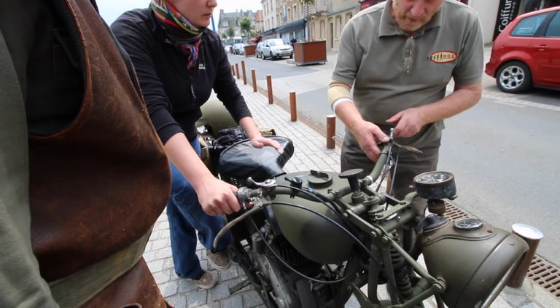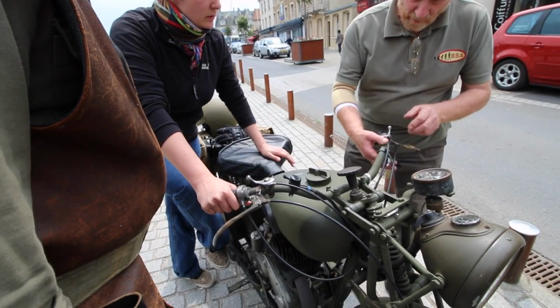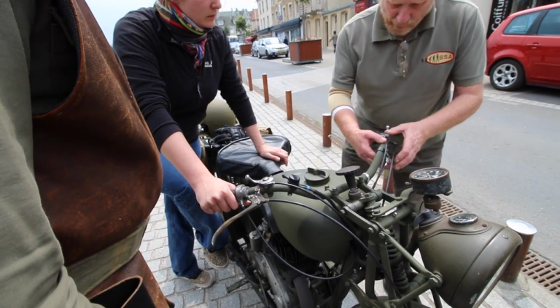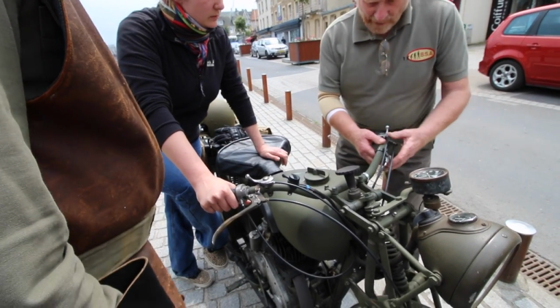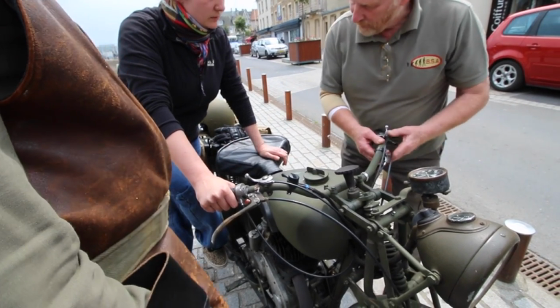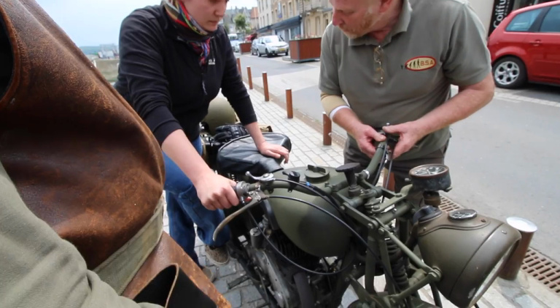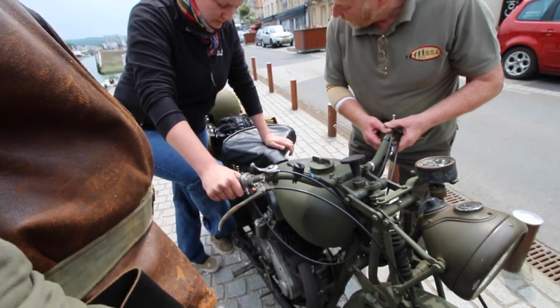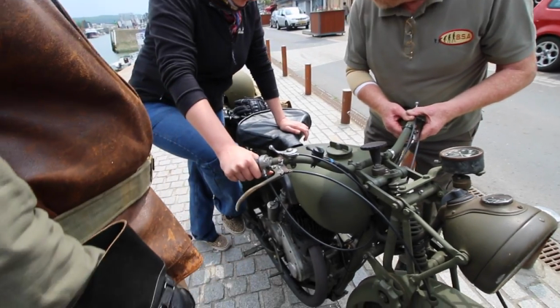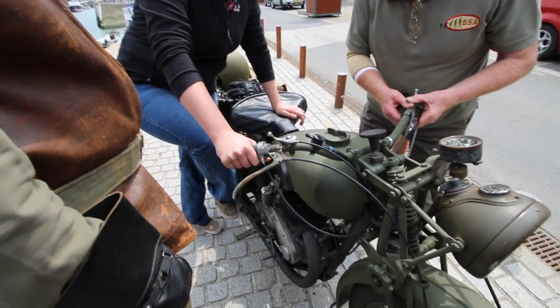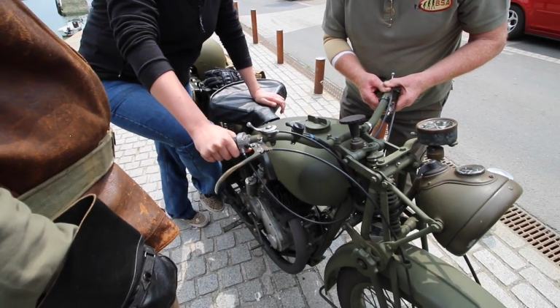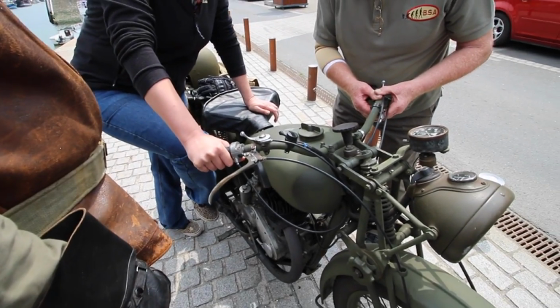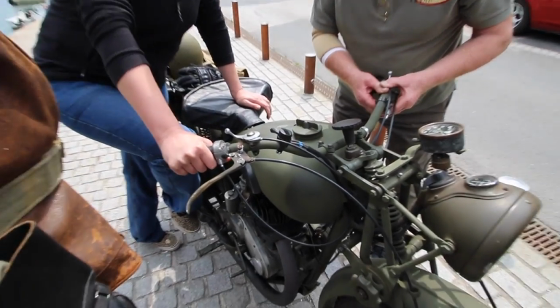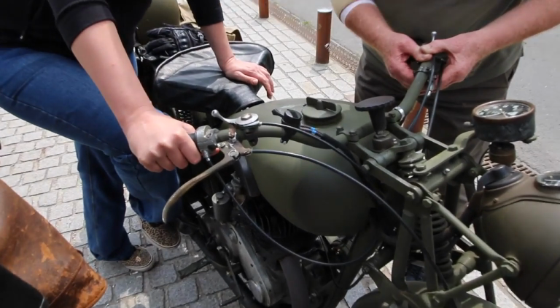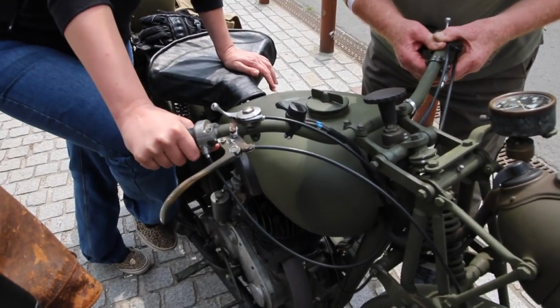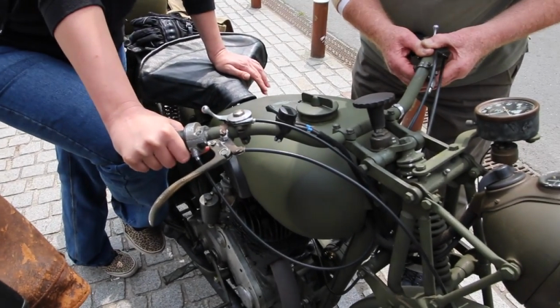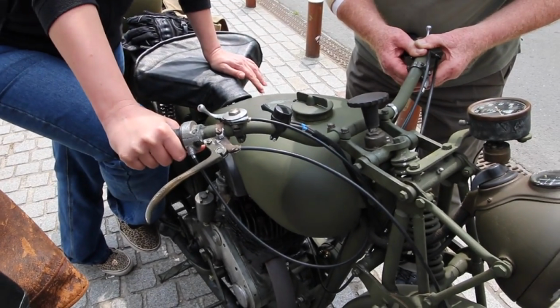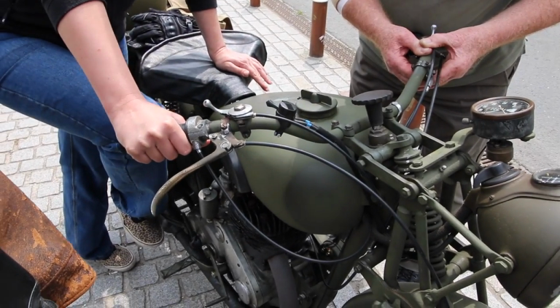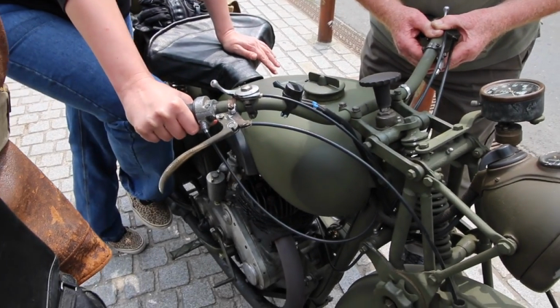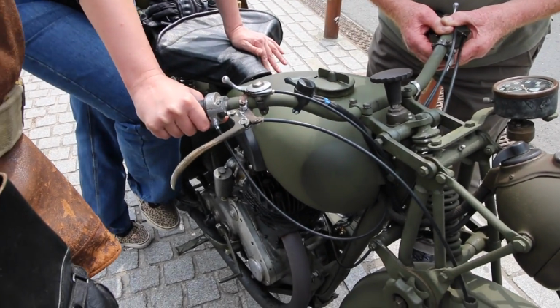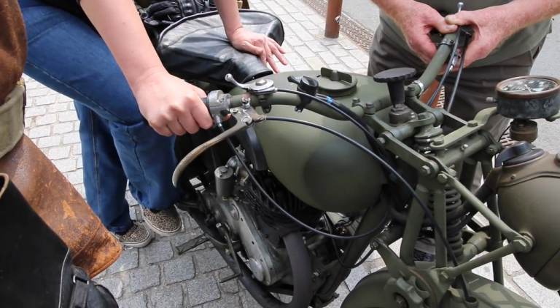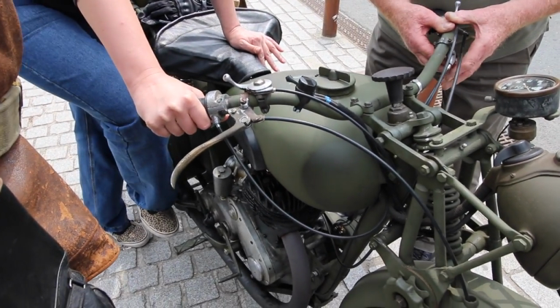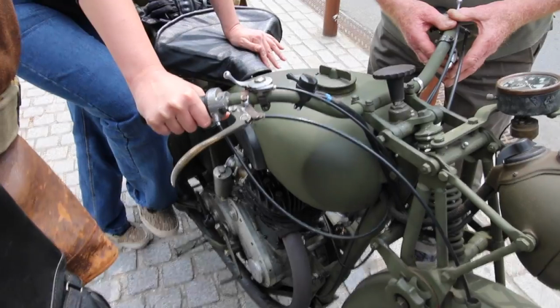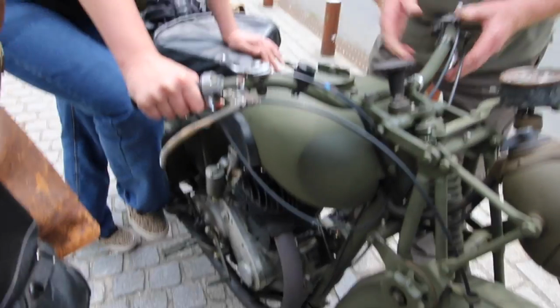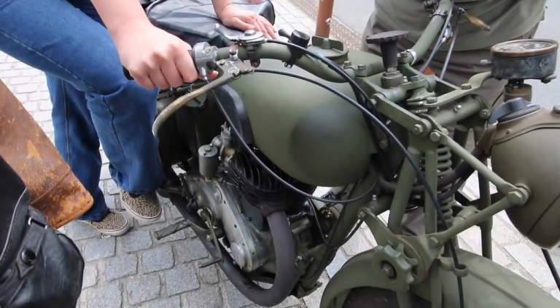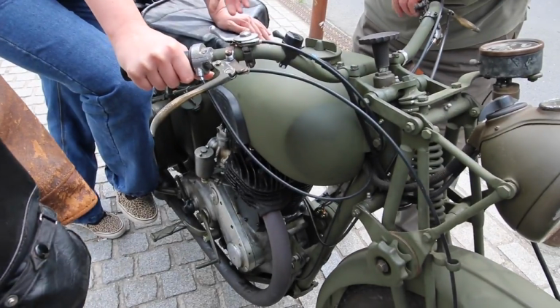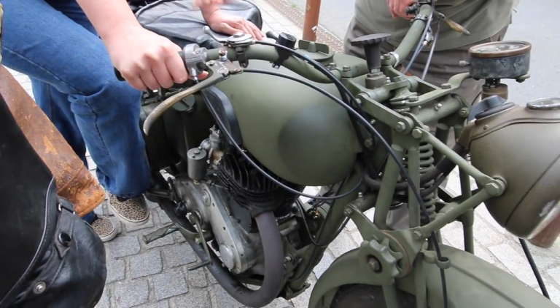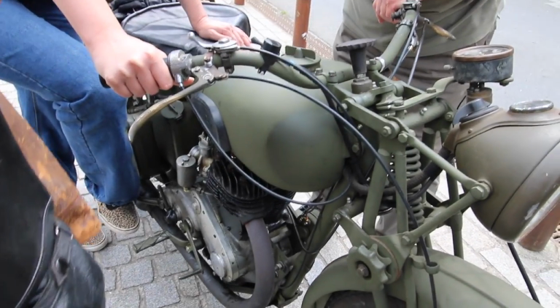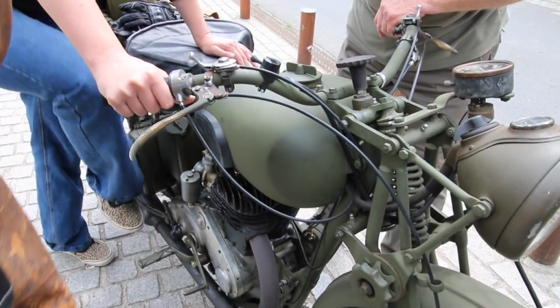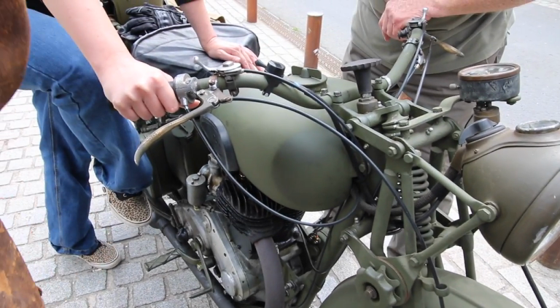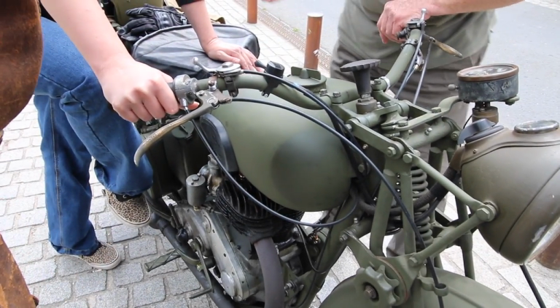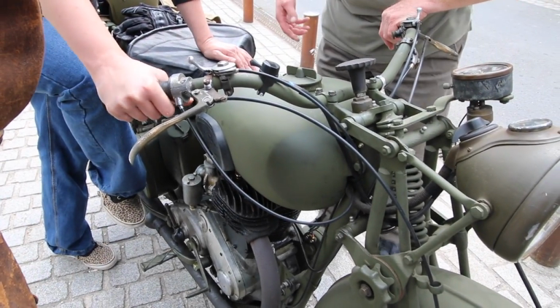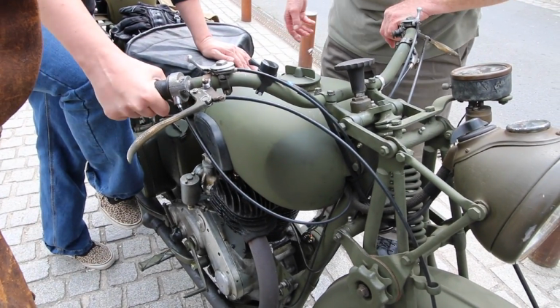So now pull that up, and then just go down a little bit, just a little bit. Now come up, now give it a good kick.